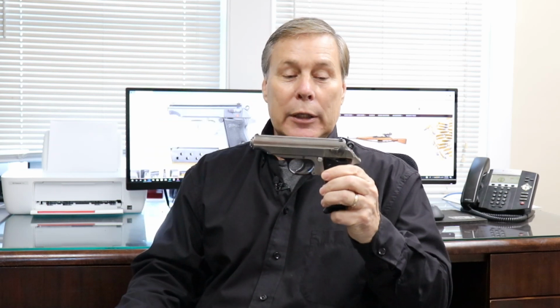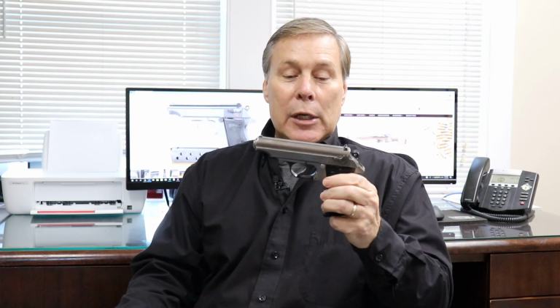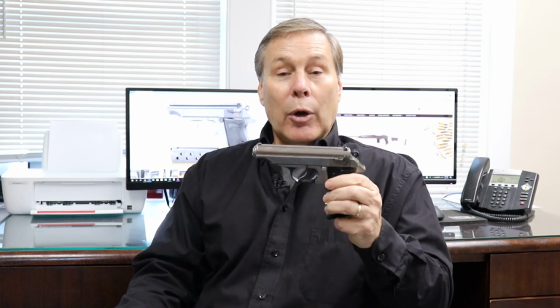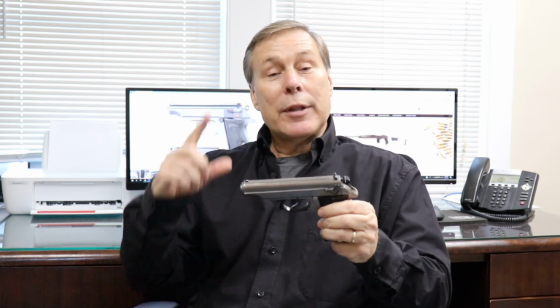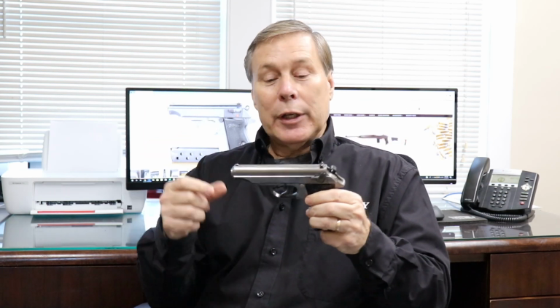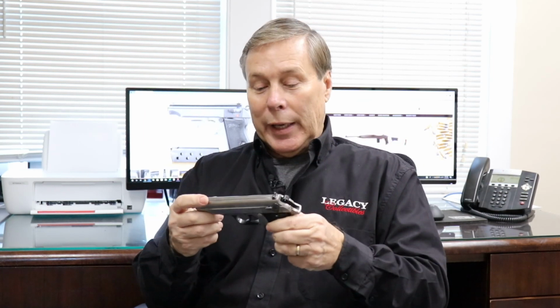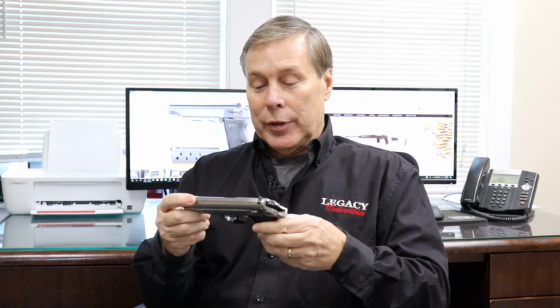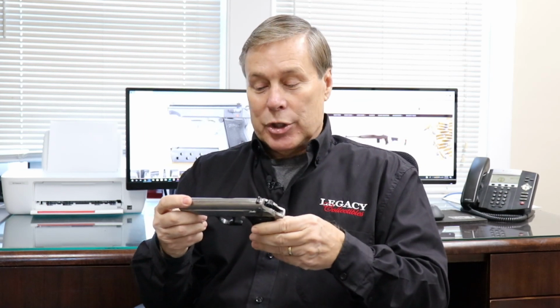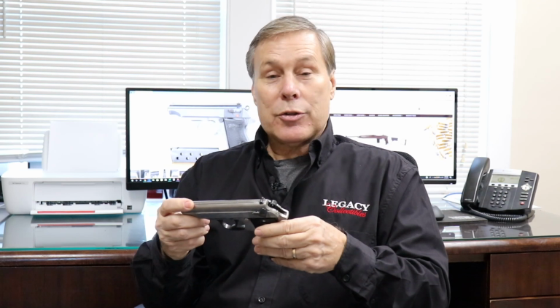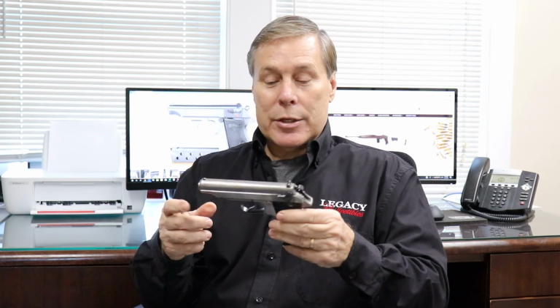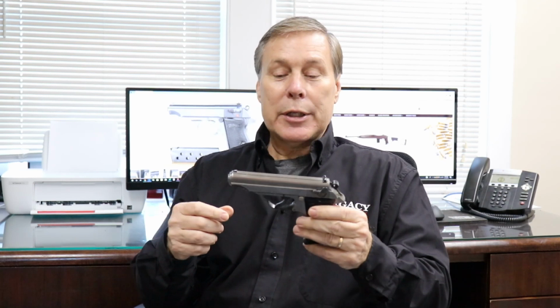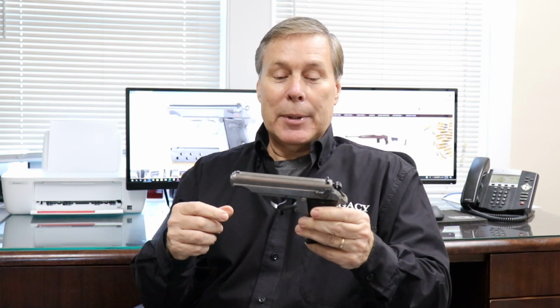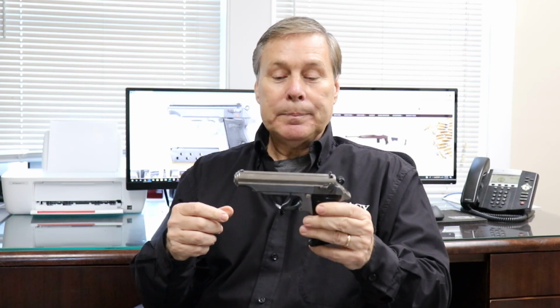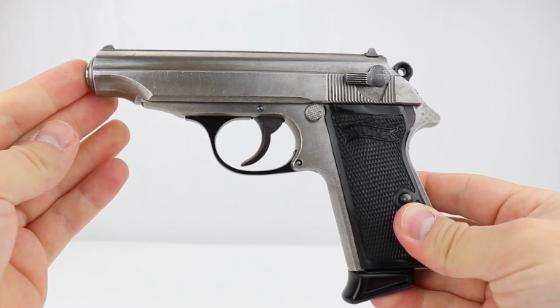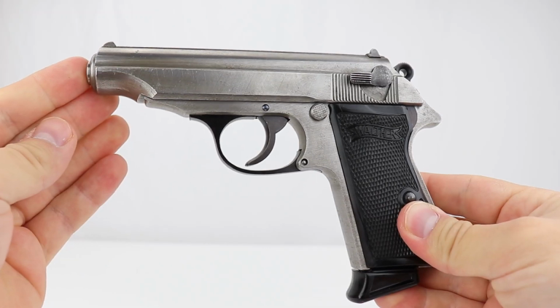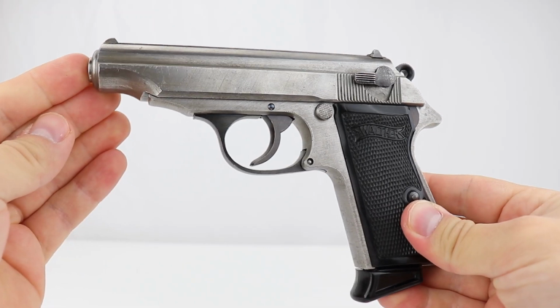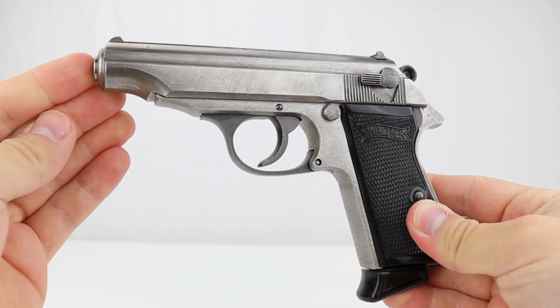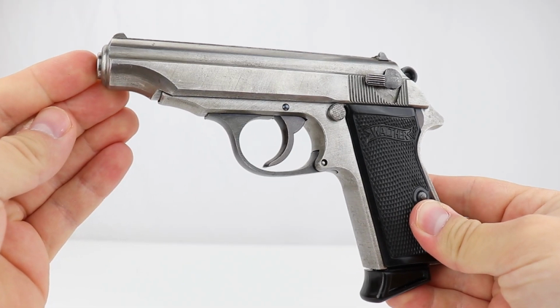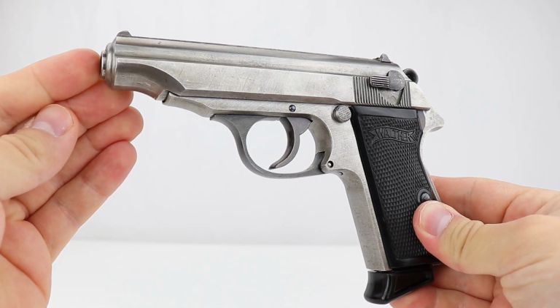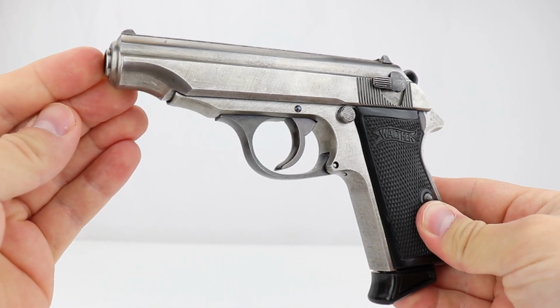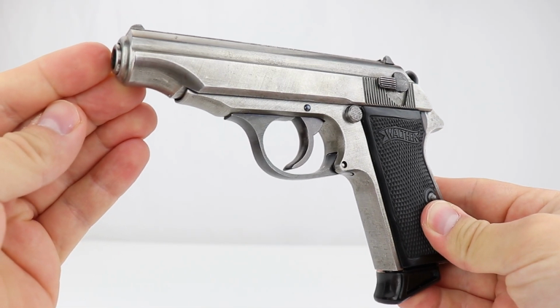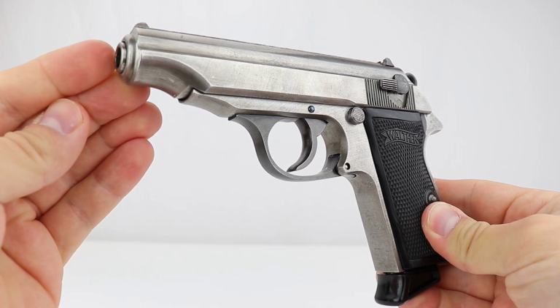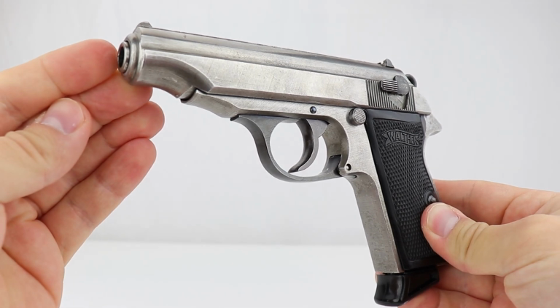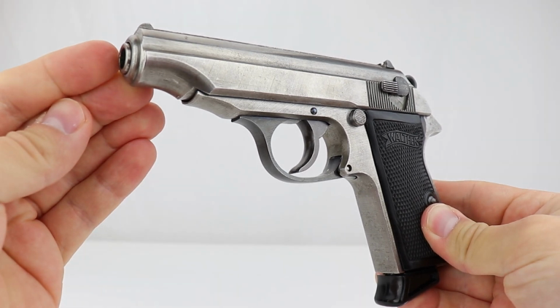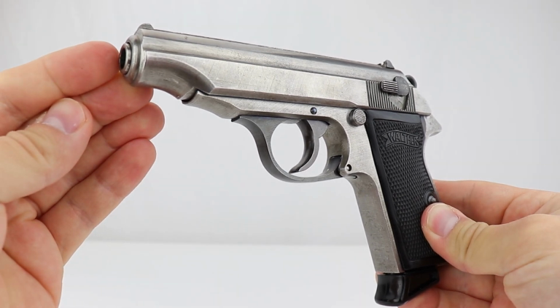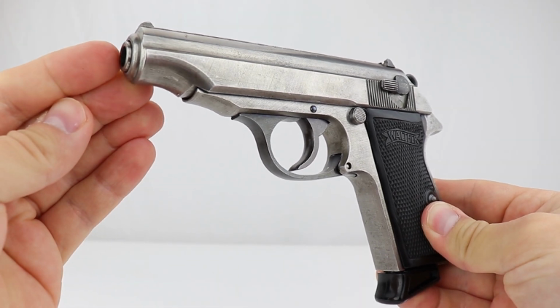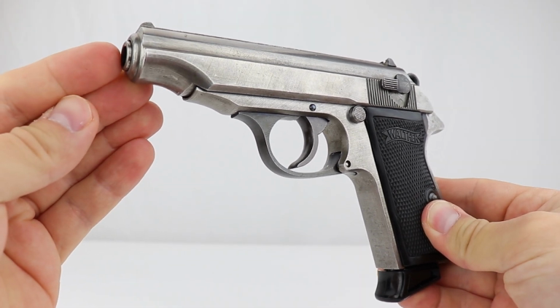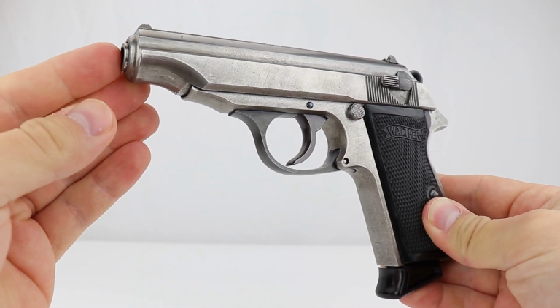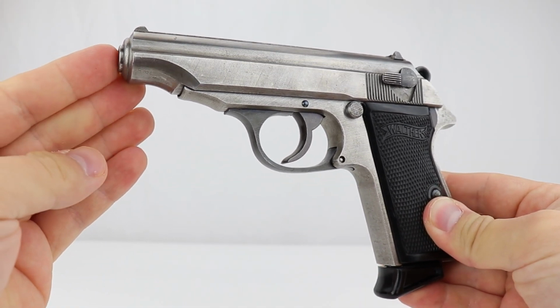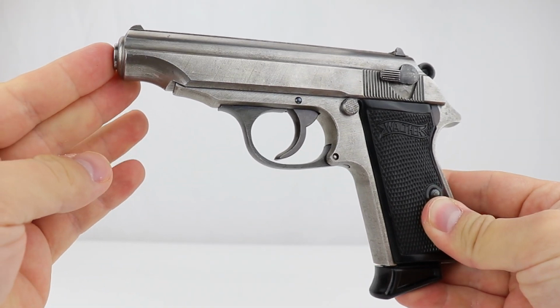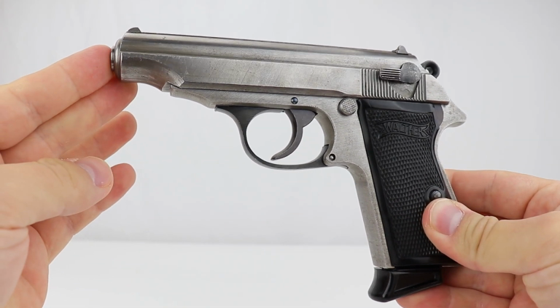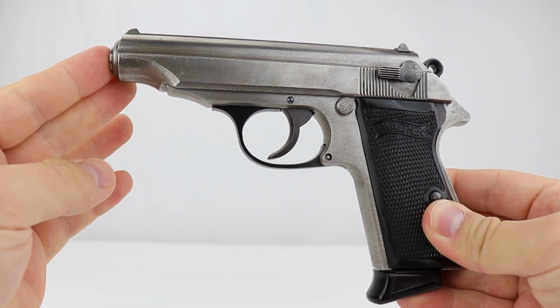We did that video and just yesterday this gun came in after the video had been posted for a while. It was picked up in the factory by a GI at the end of the war.